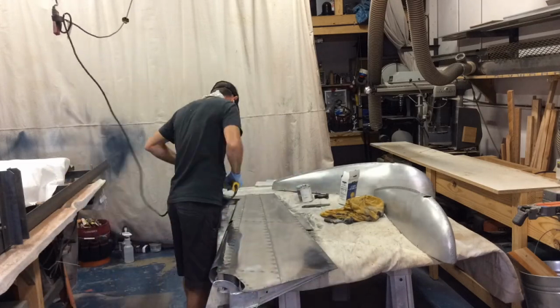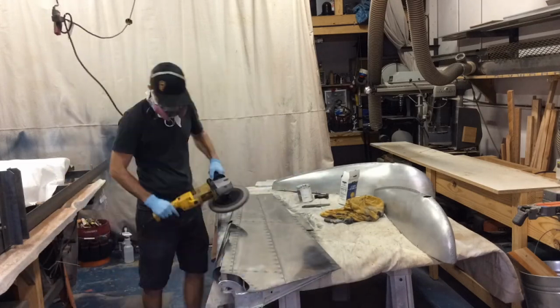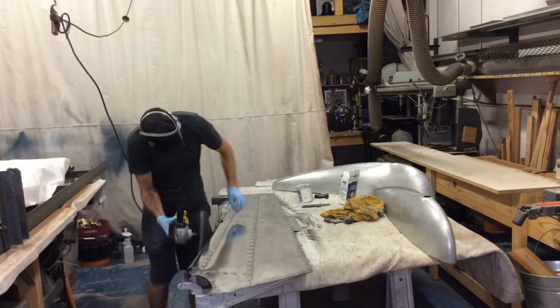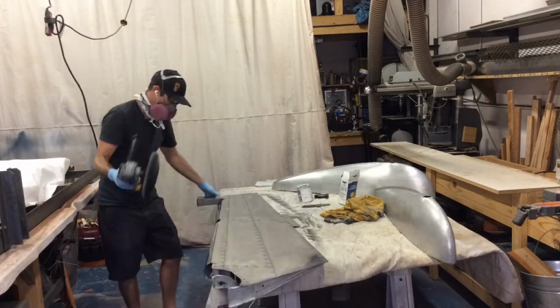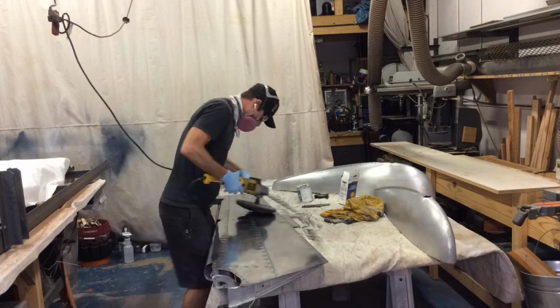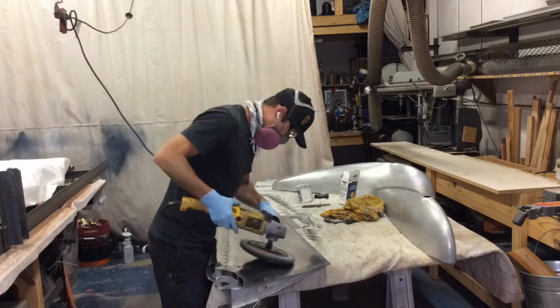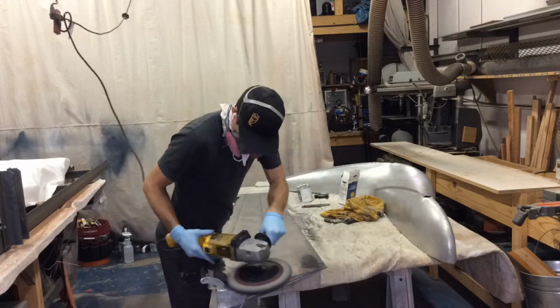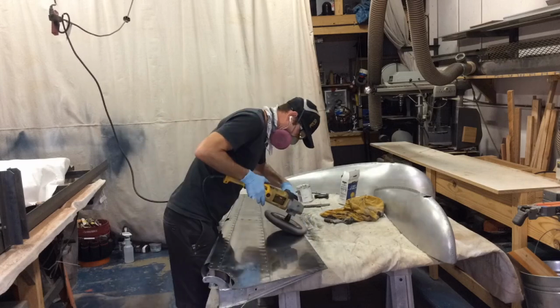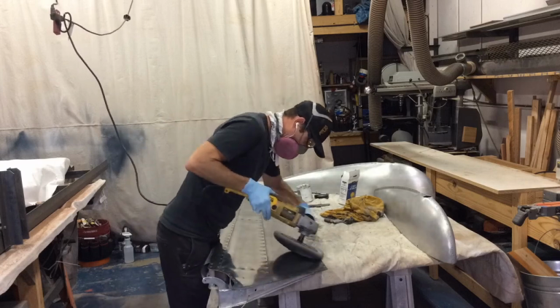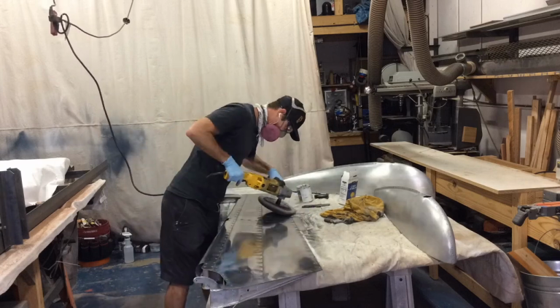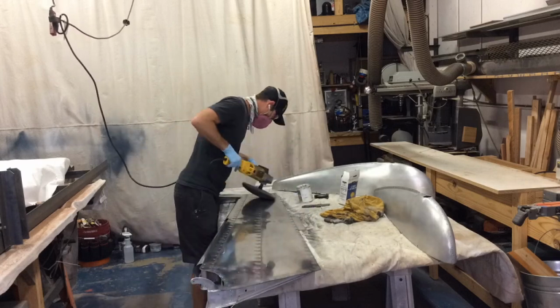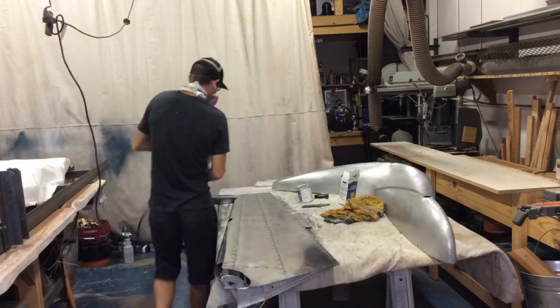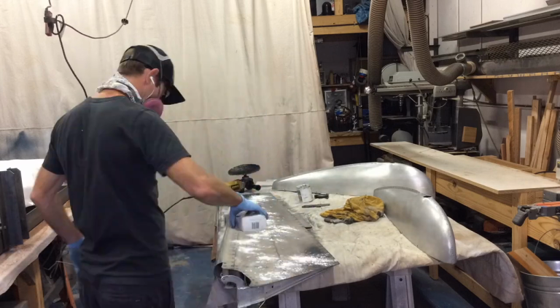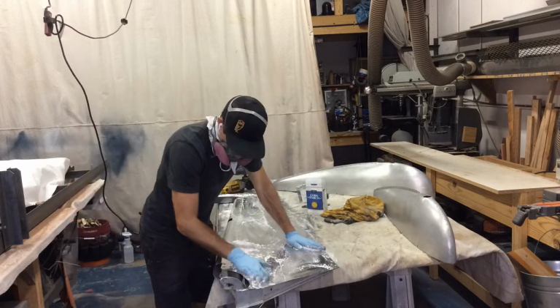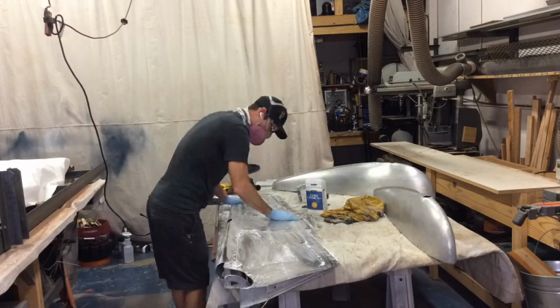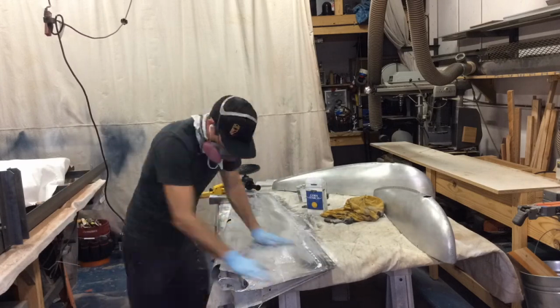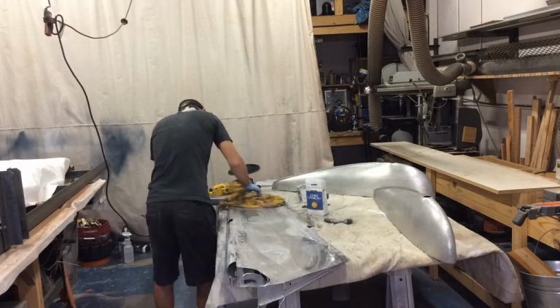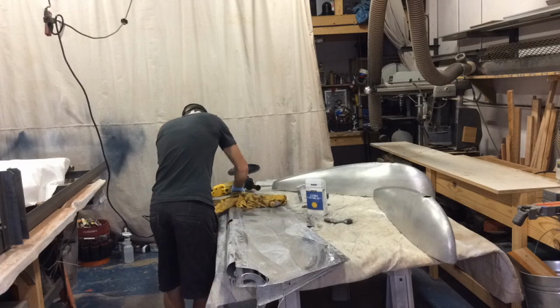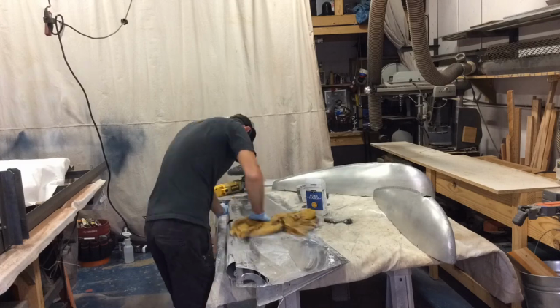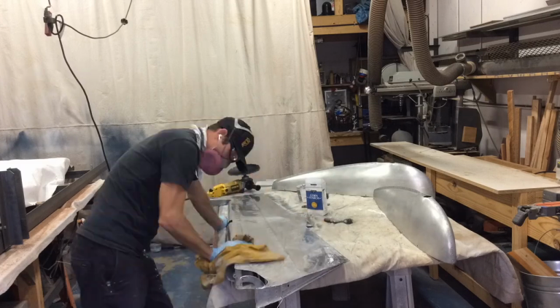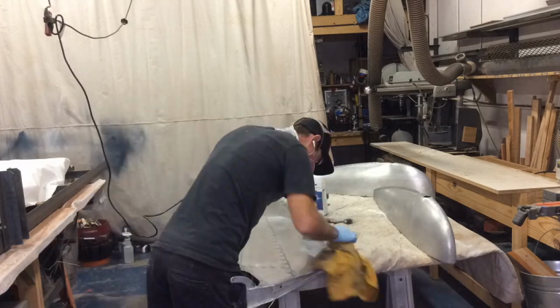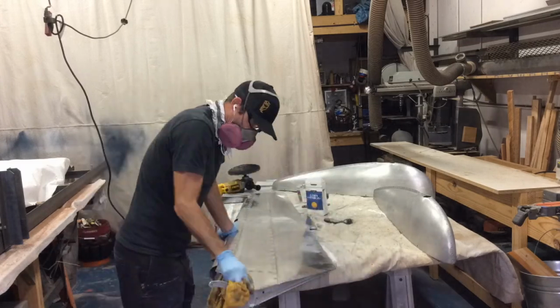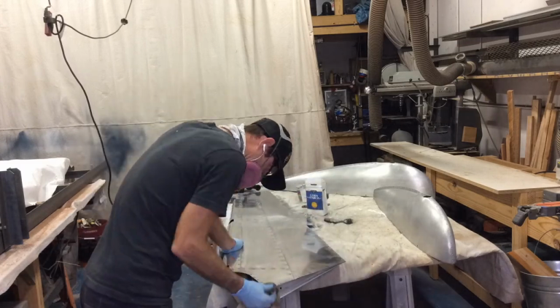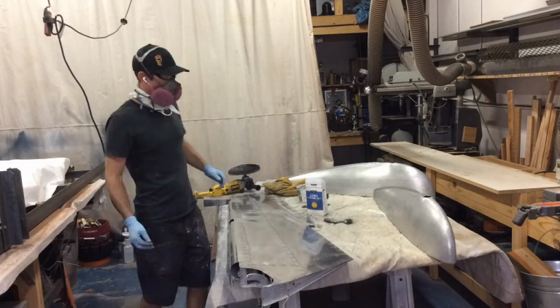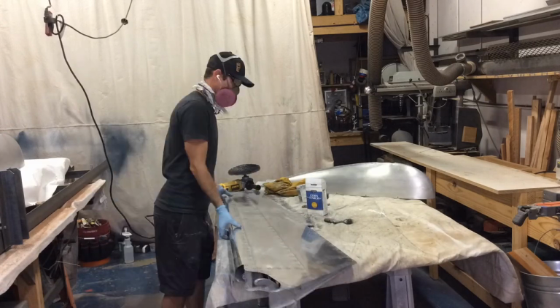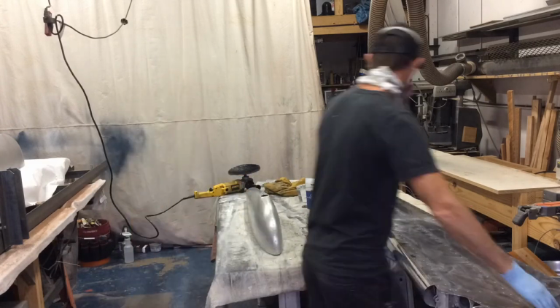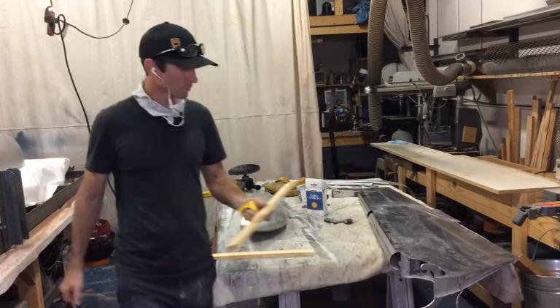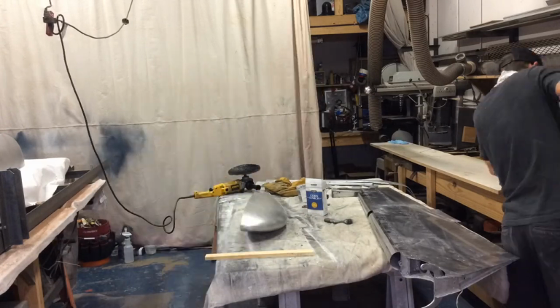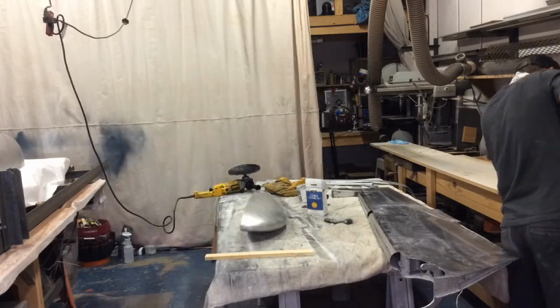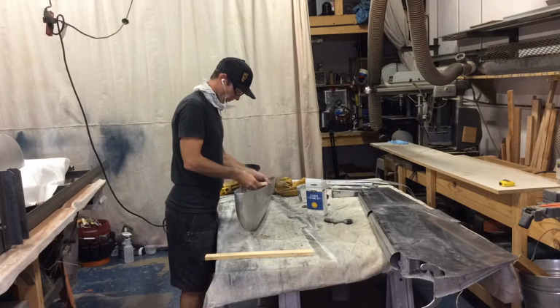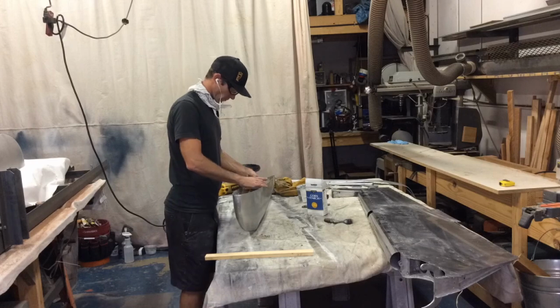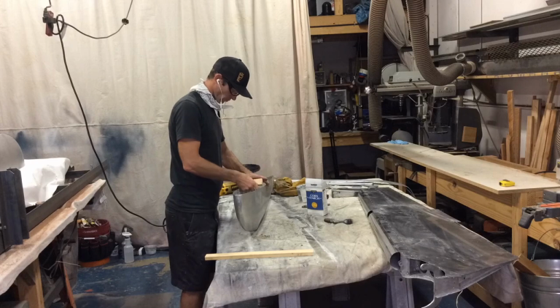Once you're done compounding, you want to remove the excess polish while it's still soft. I use cornstarch and a microfiber towel. If the polish dries on the aluminum, you'll have to repolish it or use mineral spirits to get it off.